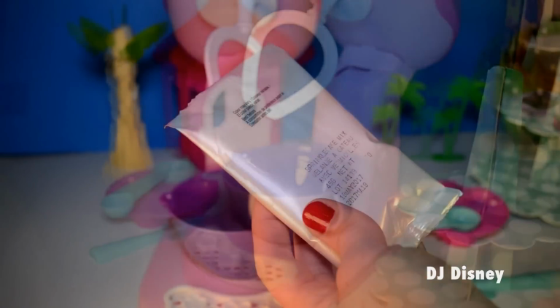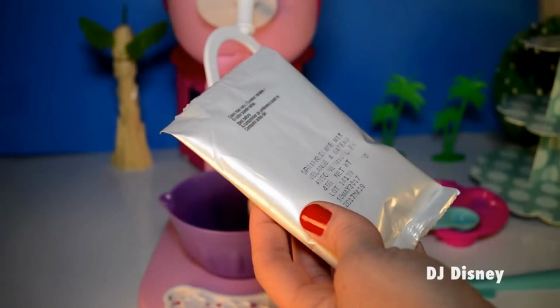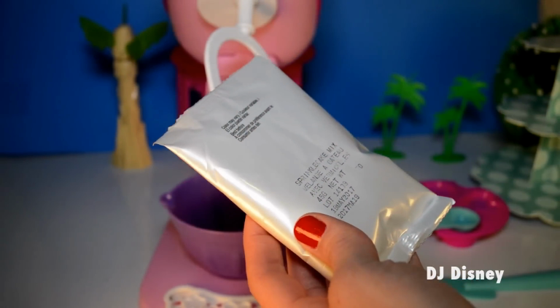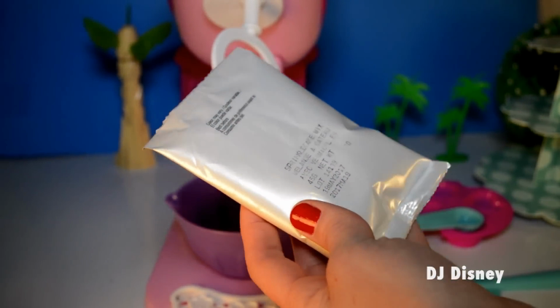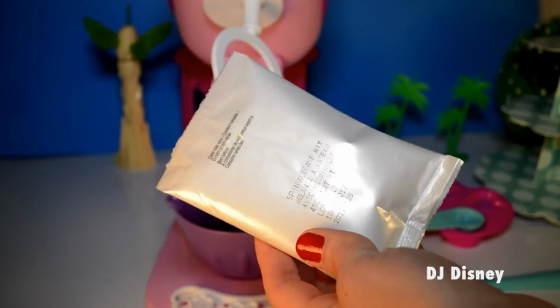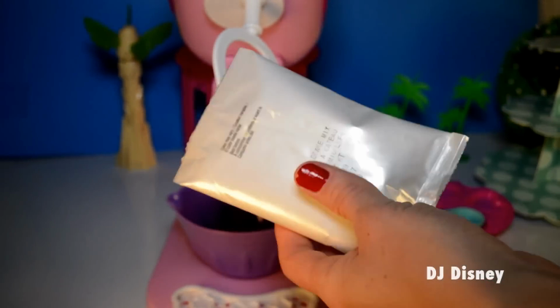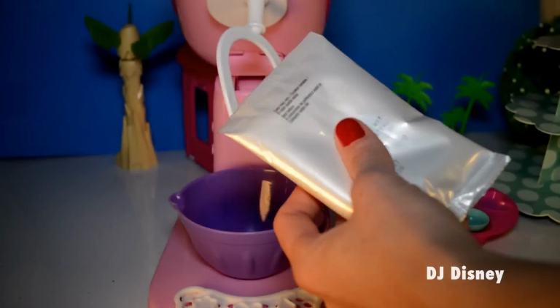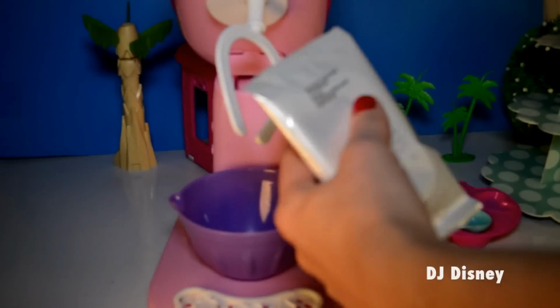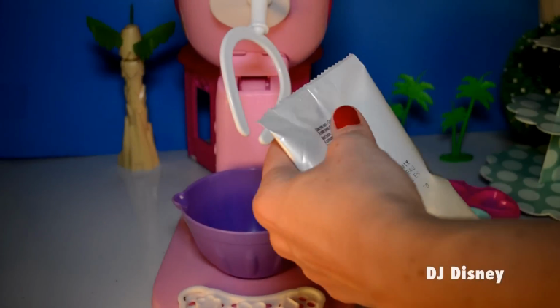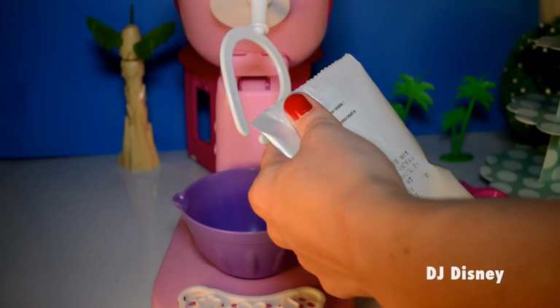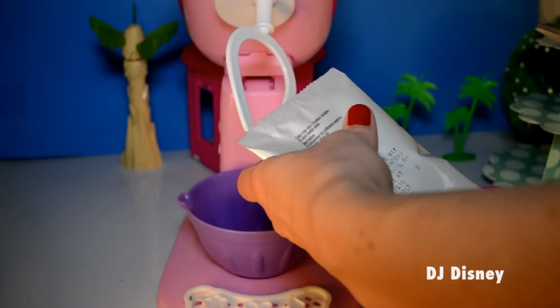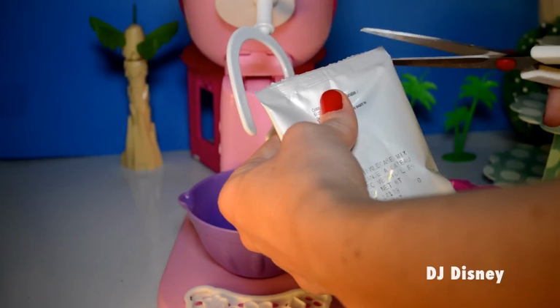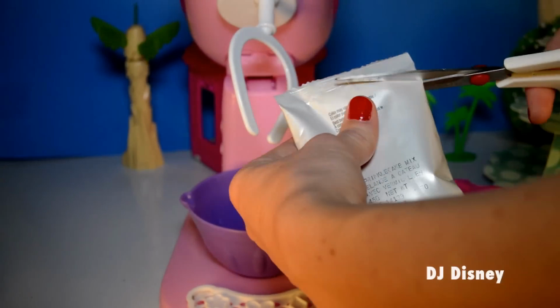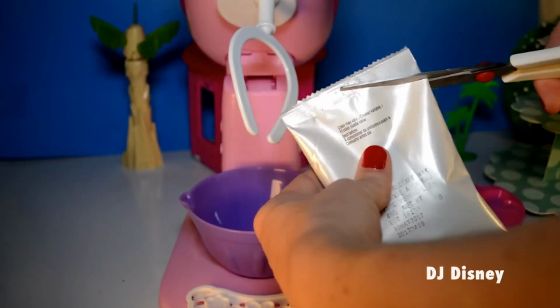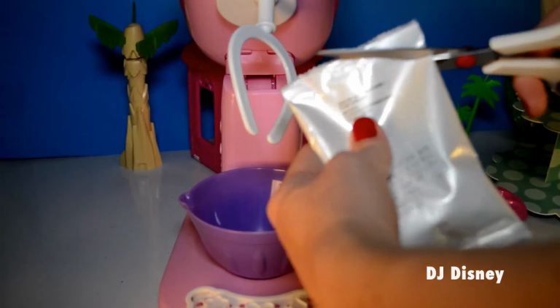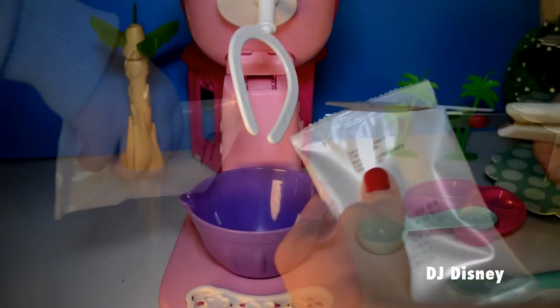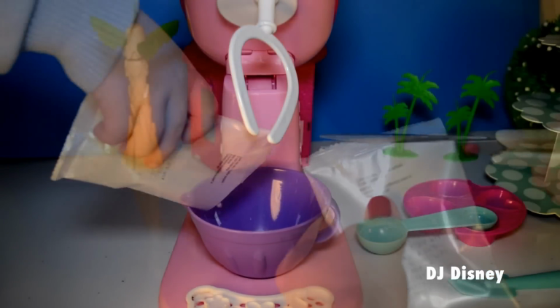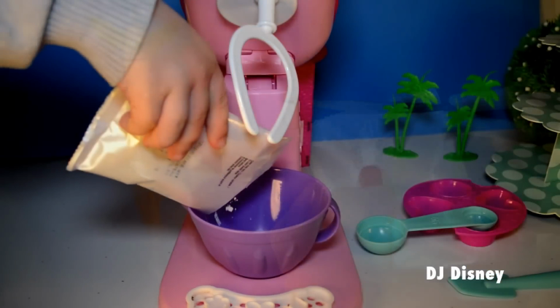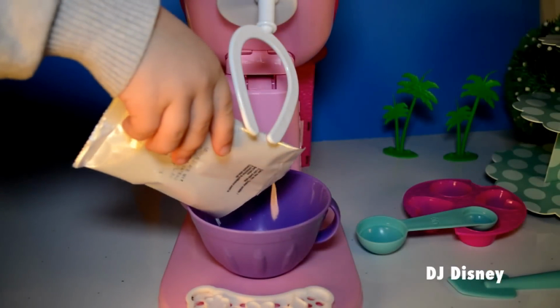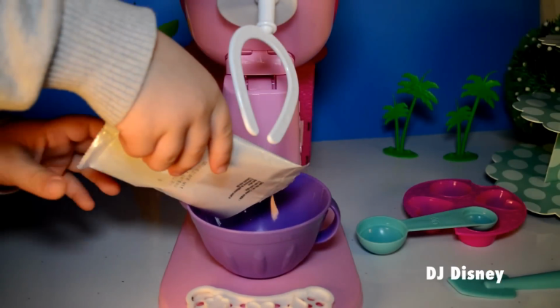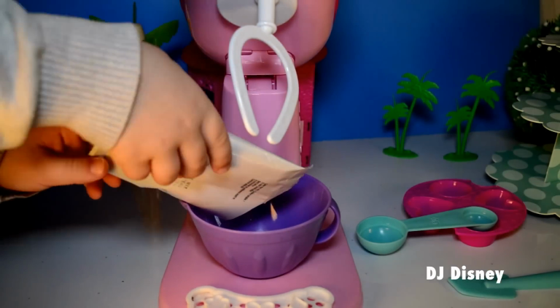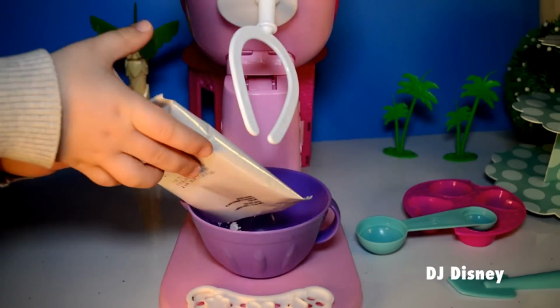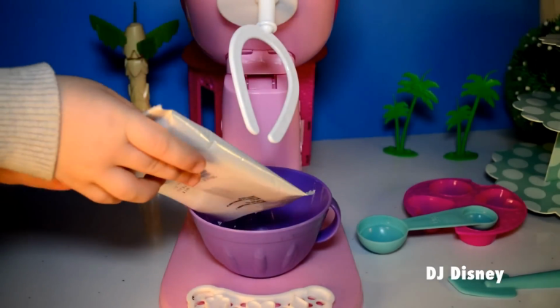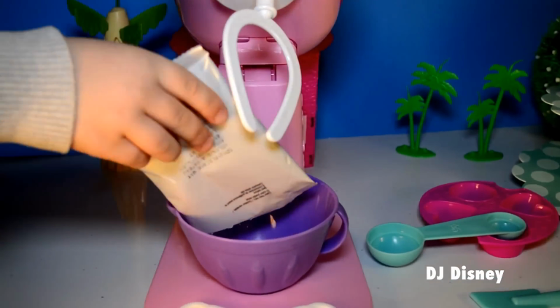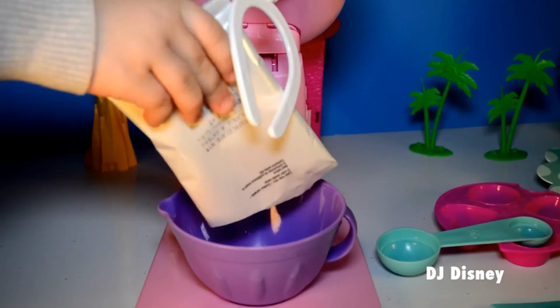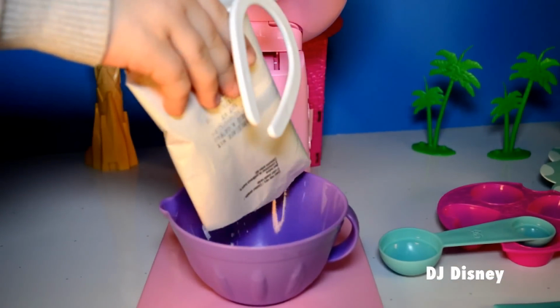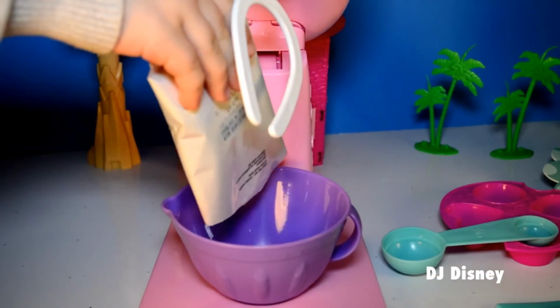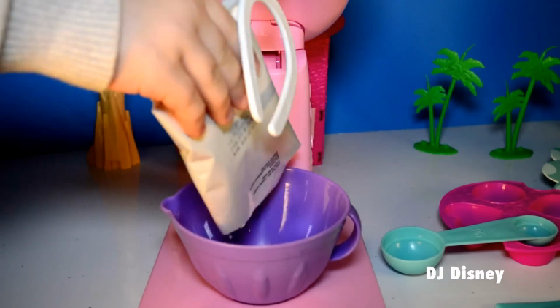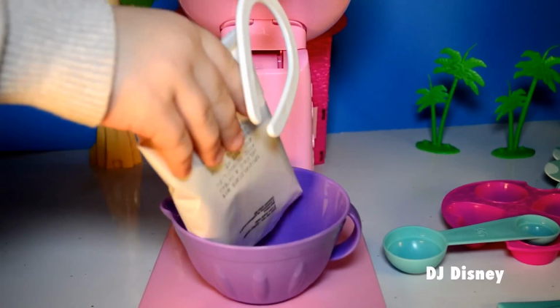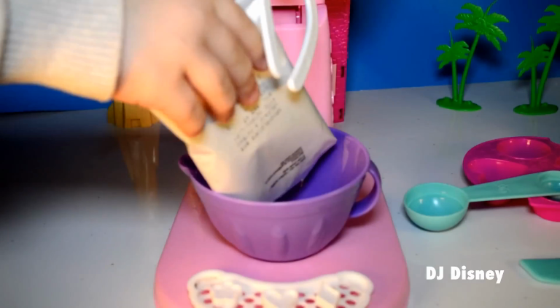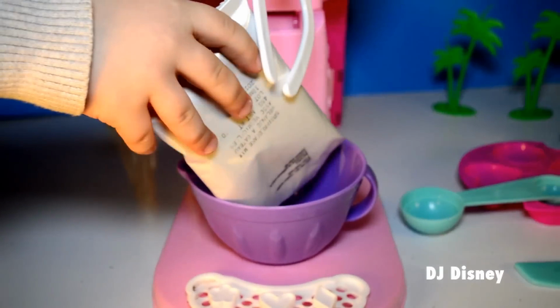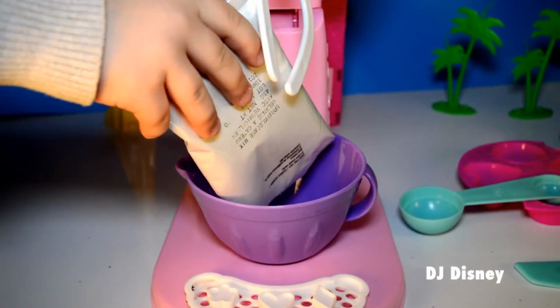Using the sprinkle cake mix we're going to make some cupcakes. So let's mix it up. First, we pour the contents in the bowl.